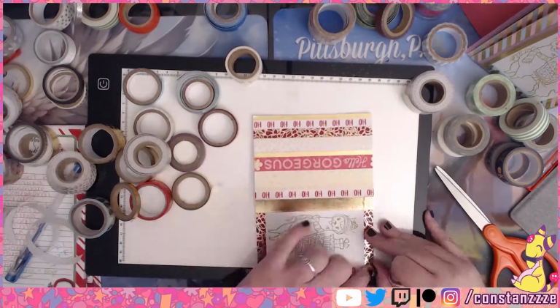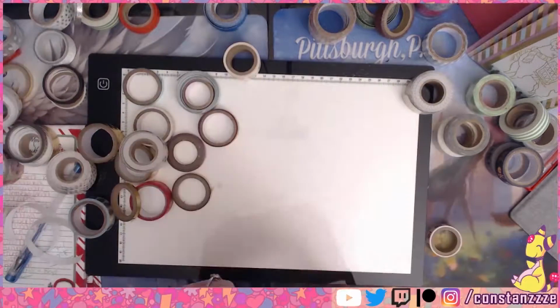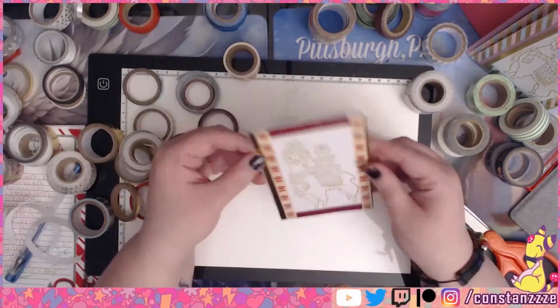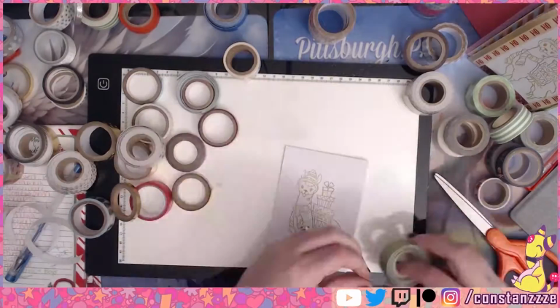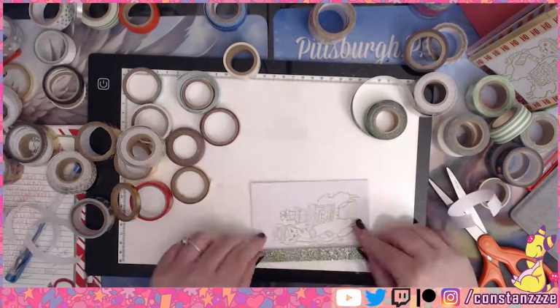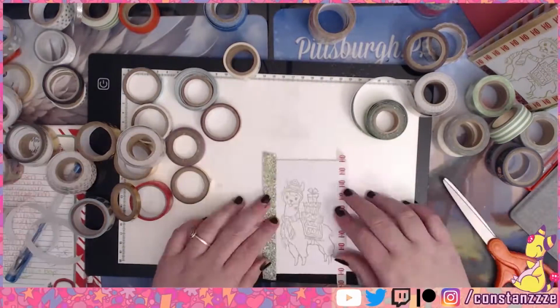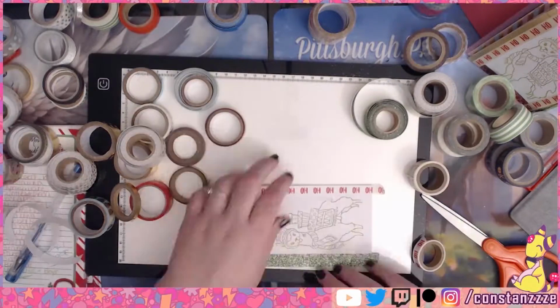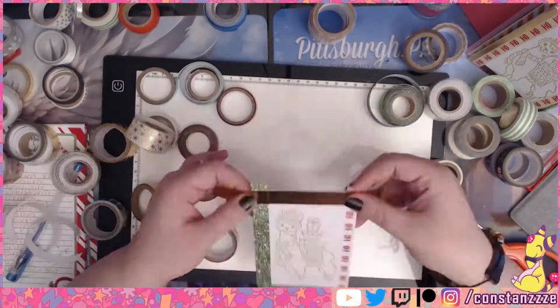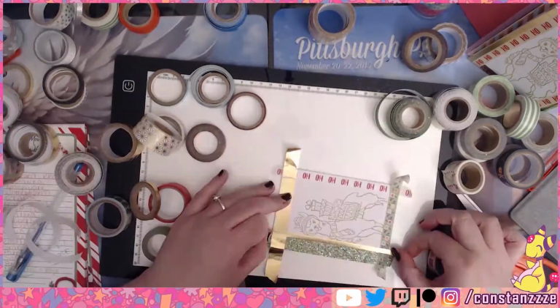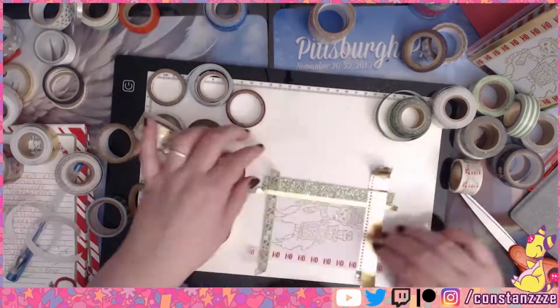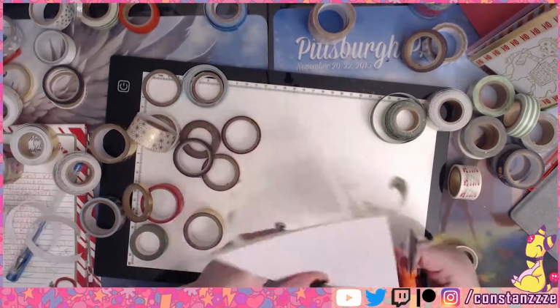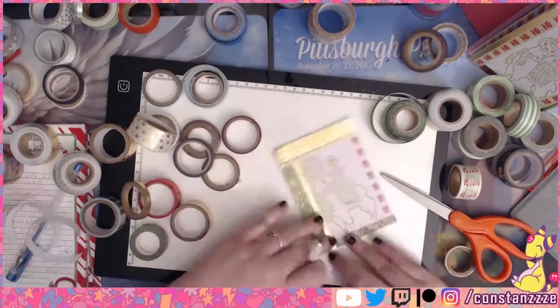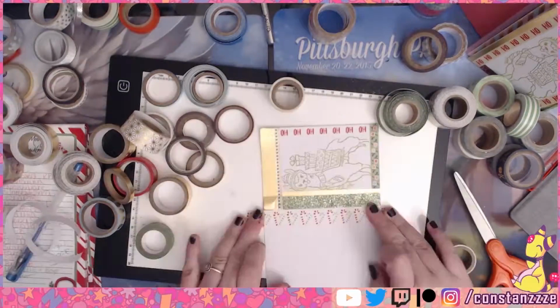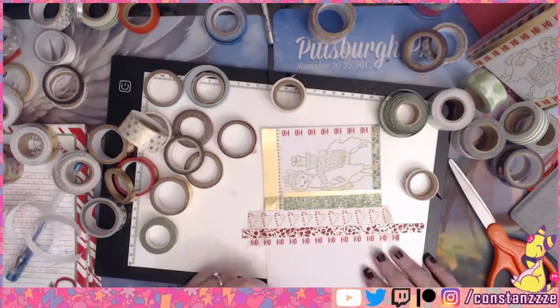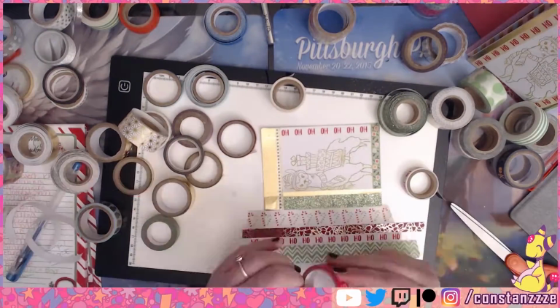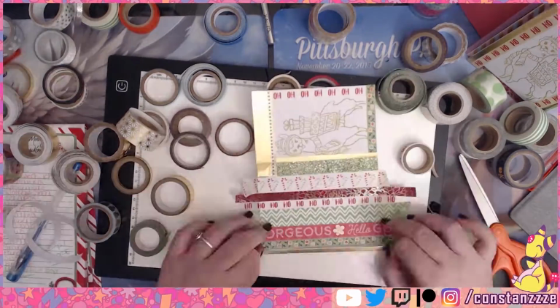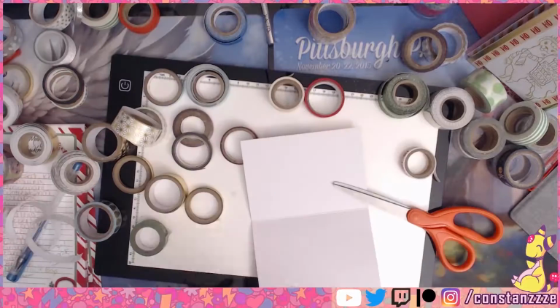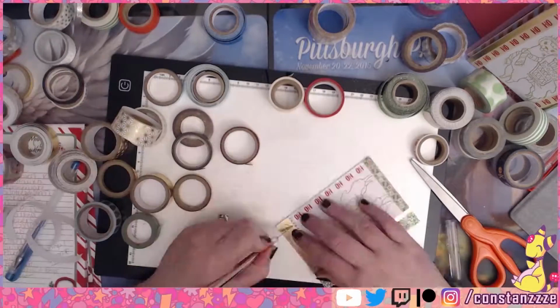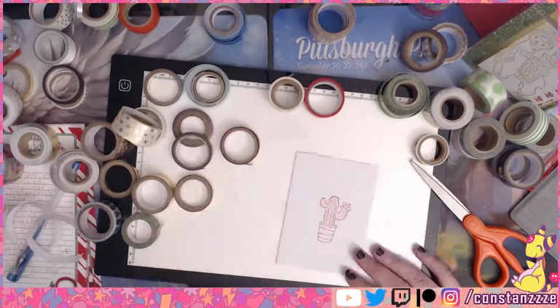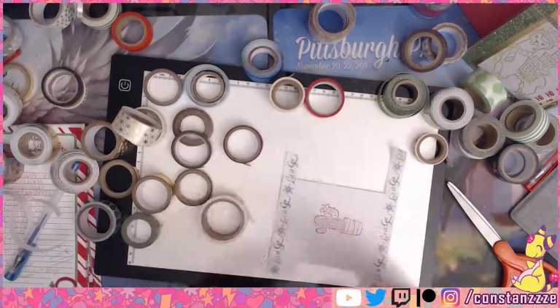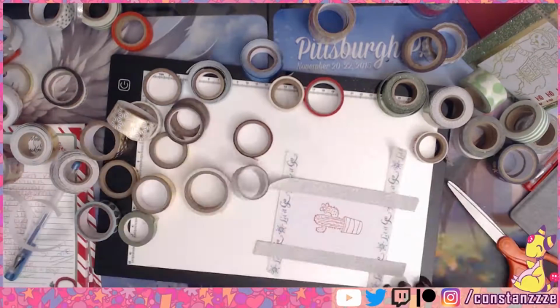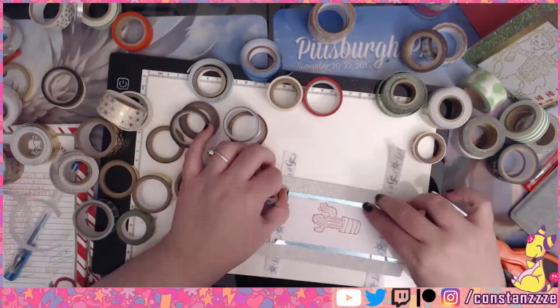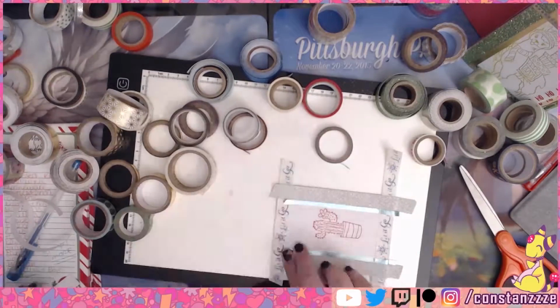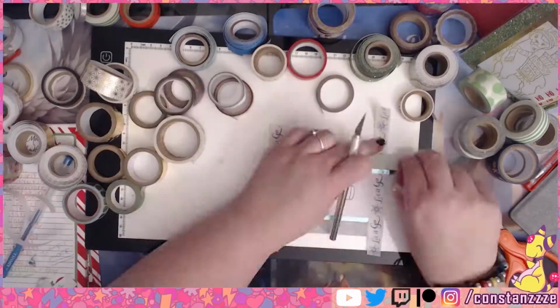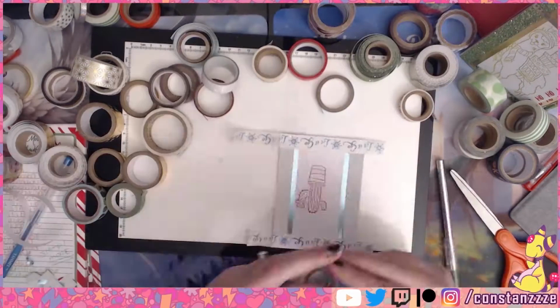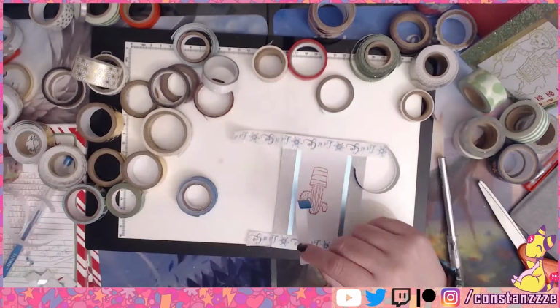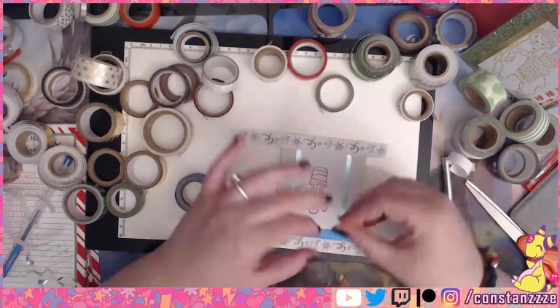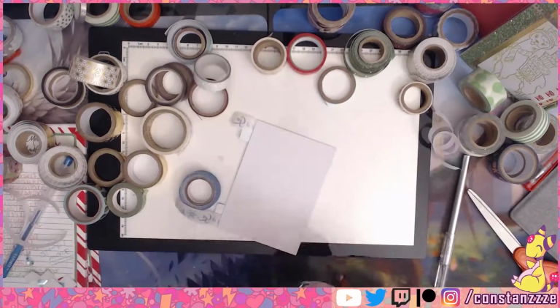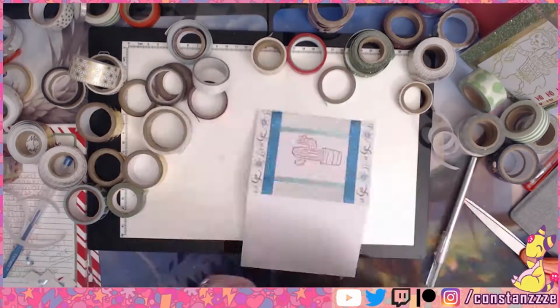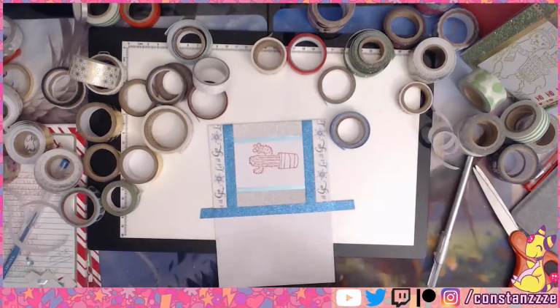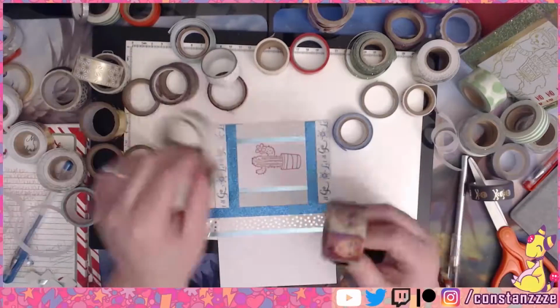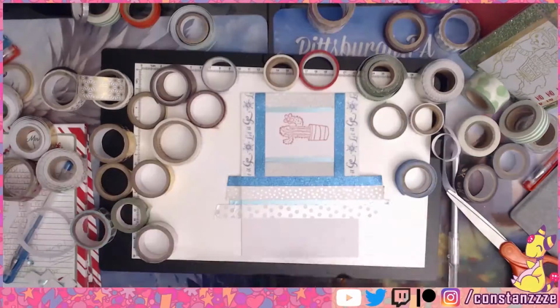The ink pads I purchased were only two dollars and I got the smaller ones because I don't really use stamps too often yet. I already had some hot pink ink at home, so I picked up red and green as well.